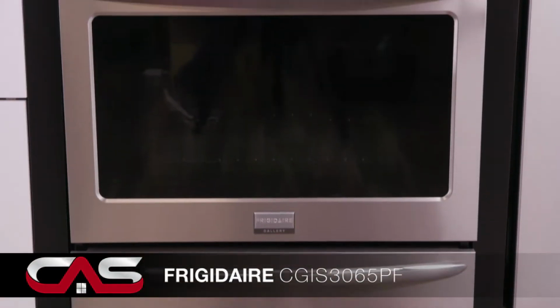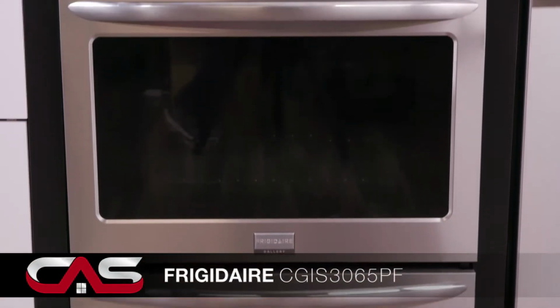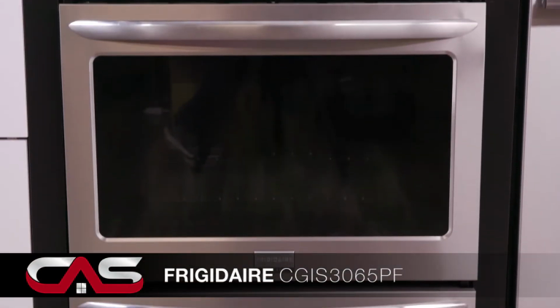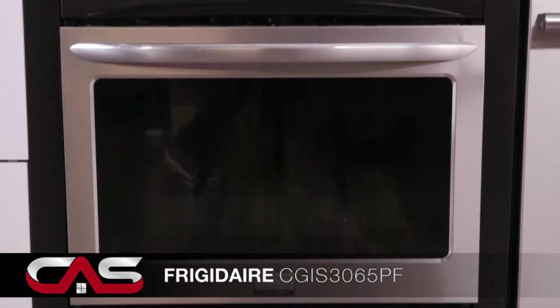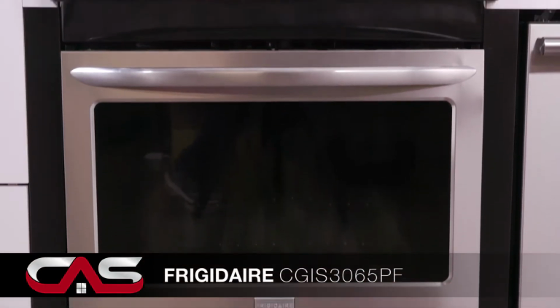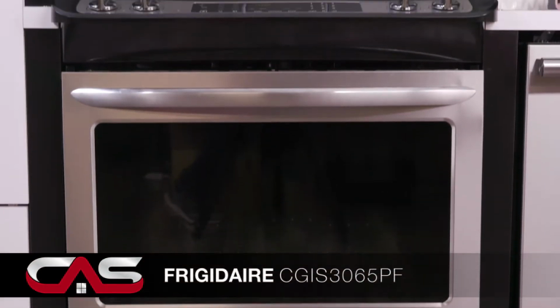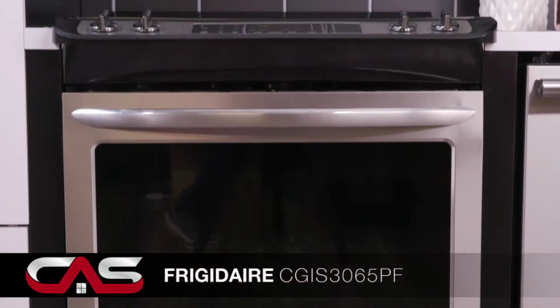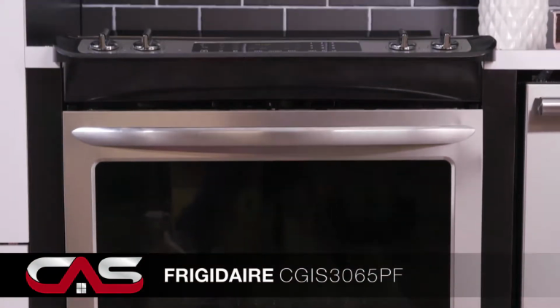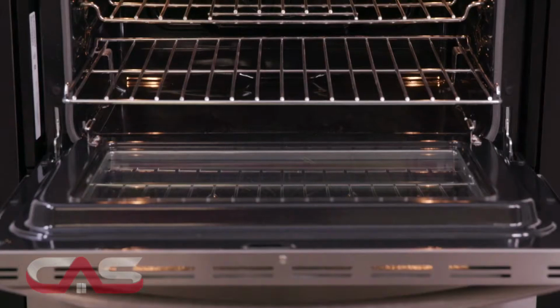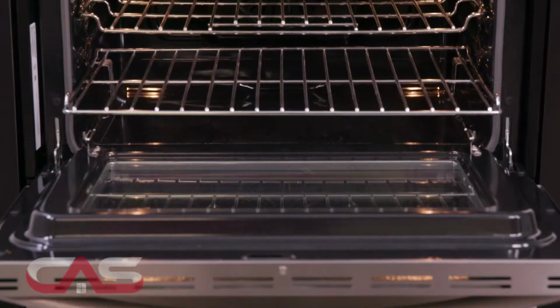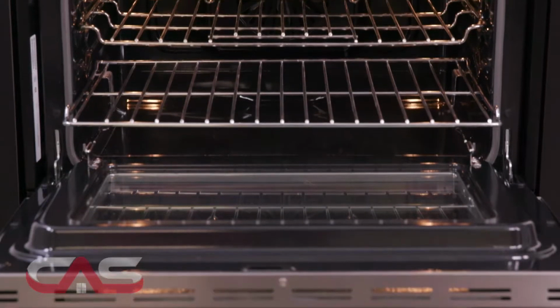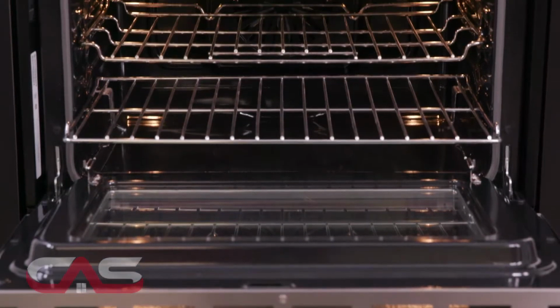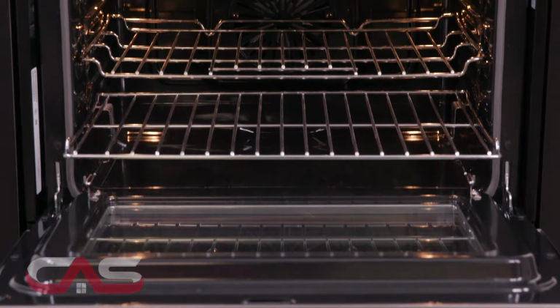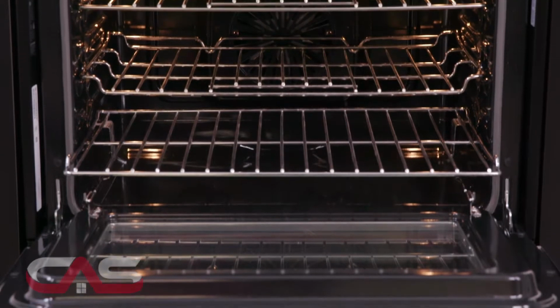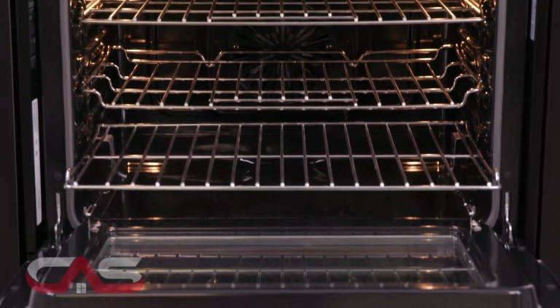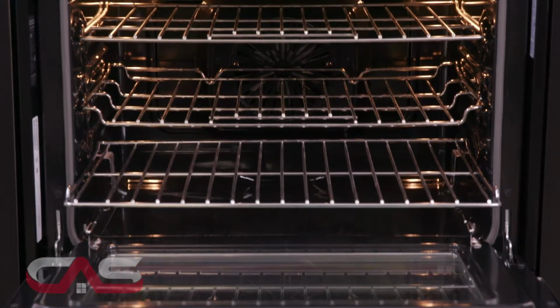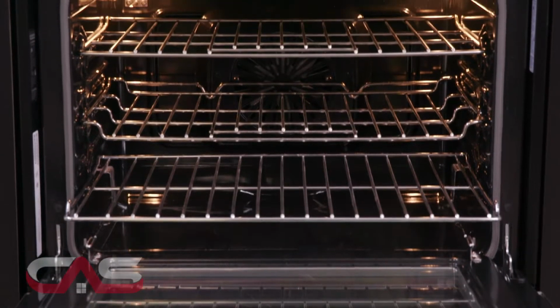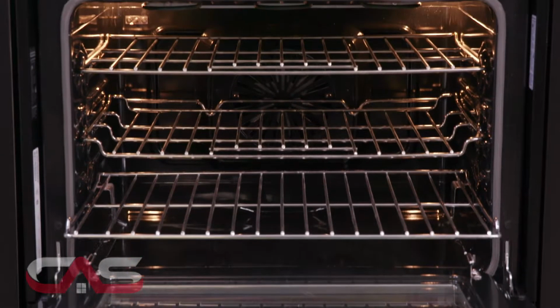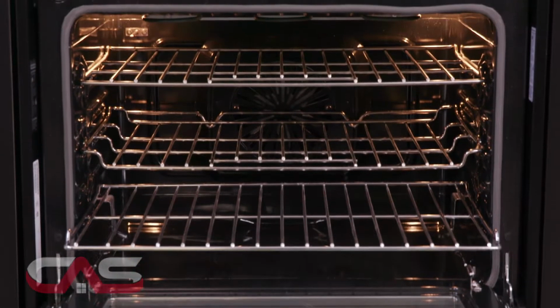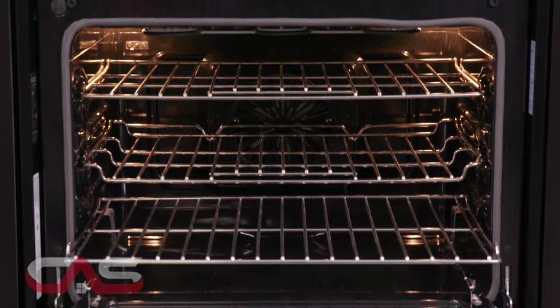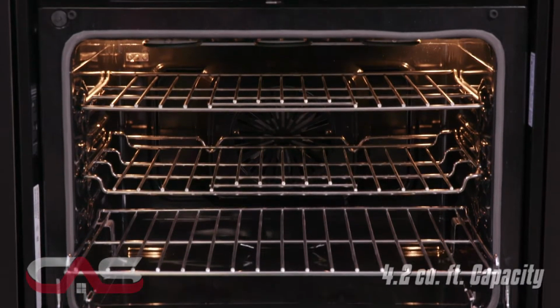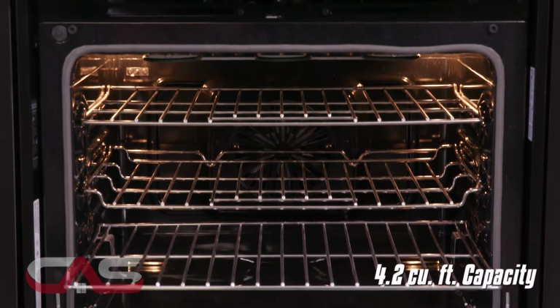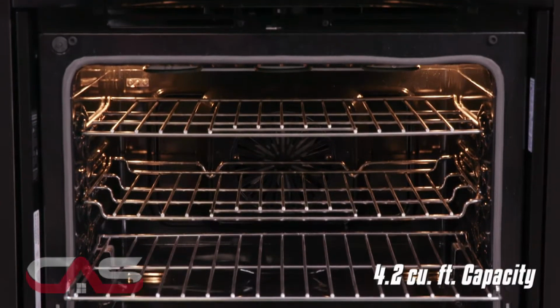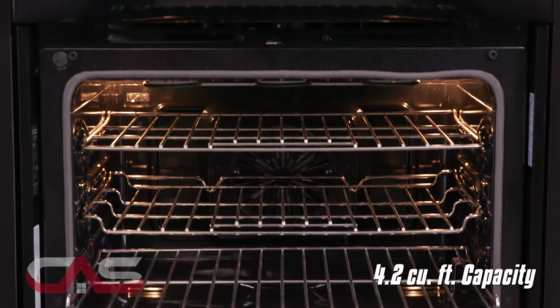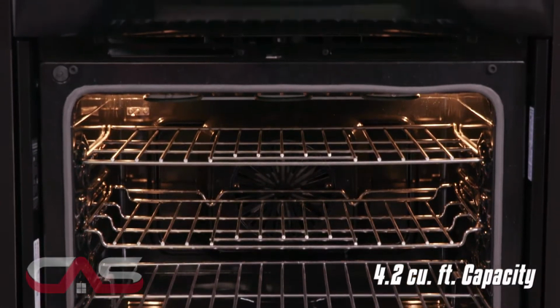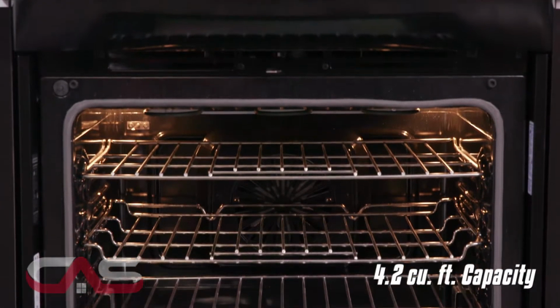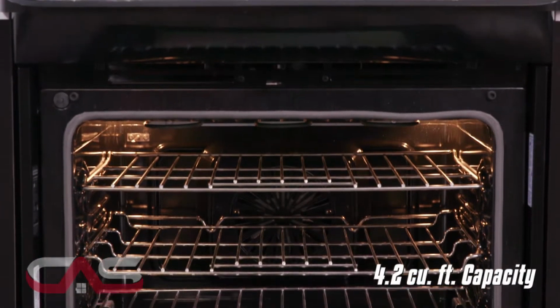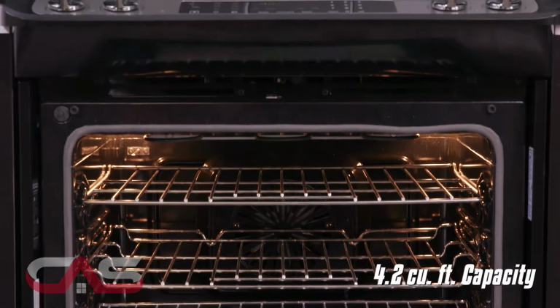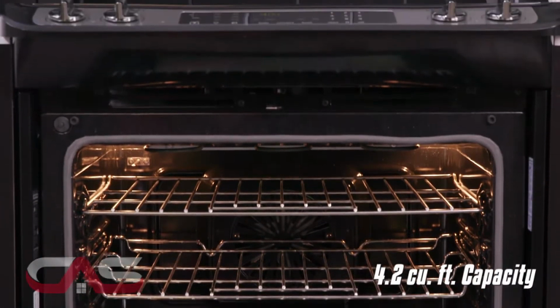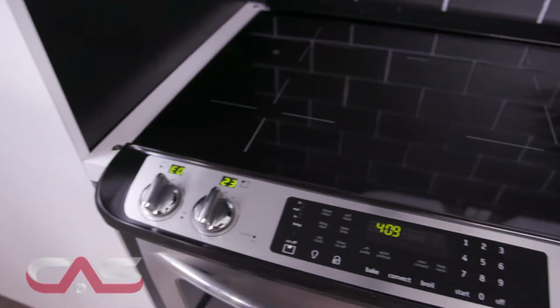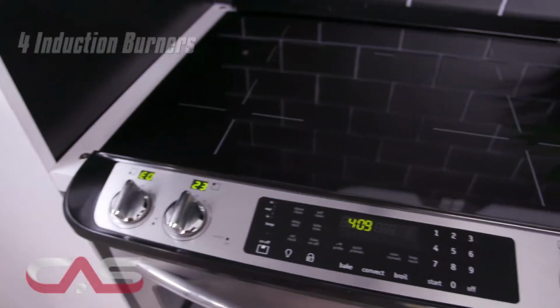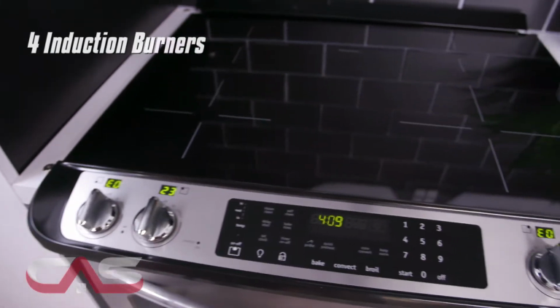Model CGIS306 — this is a 30-inch slide-in electric induction range with a 4.2 cubic foot capacity convection oven and 4 burners.